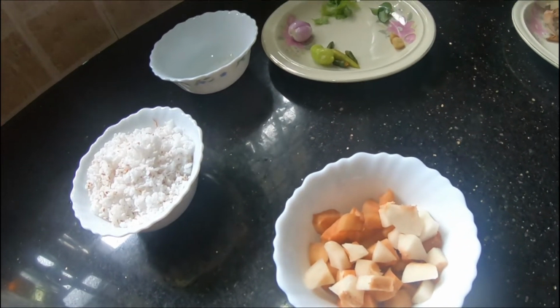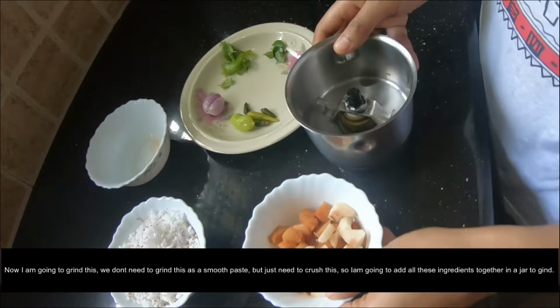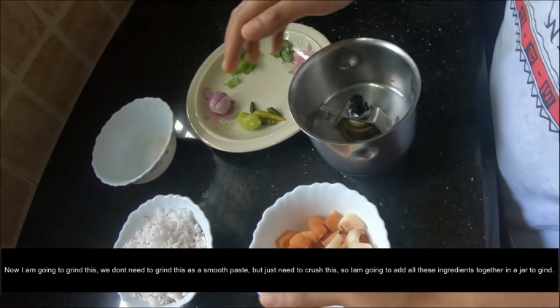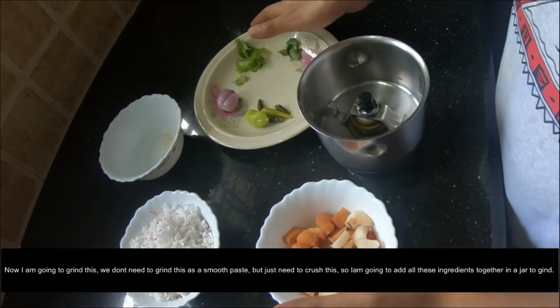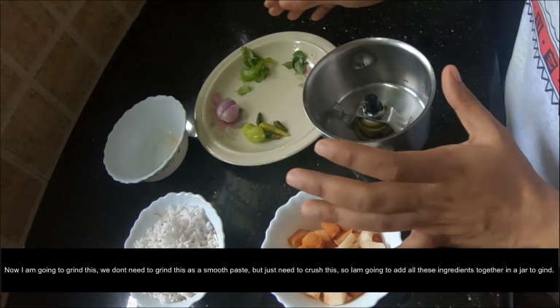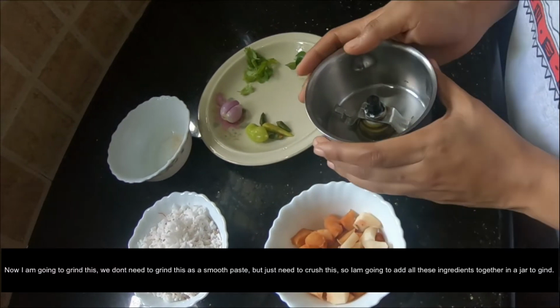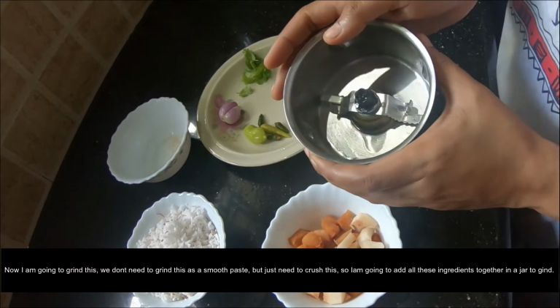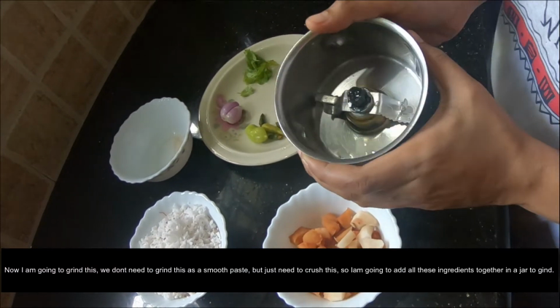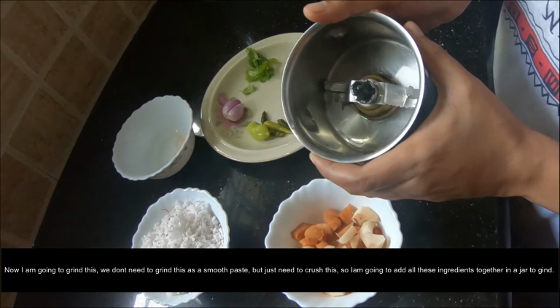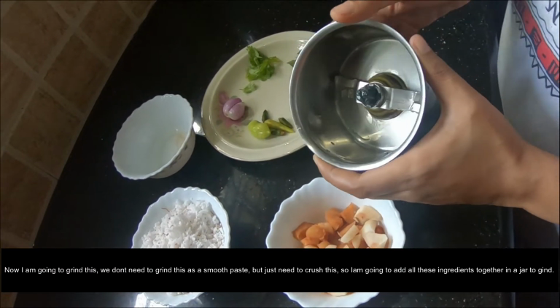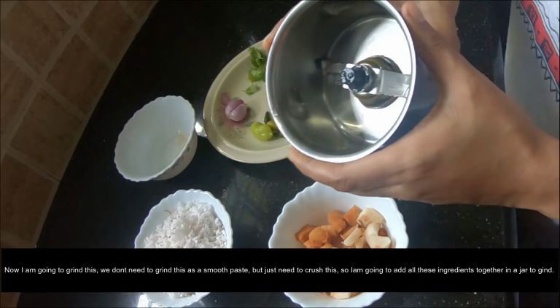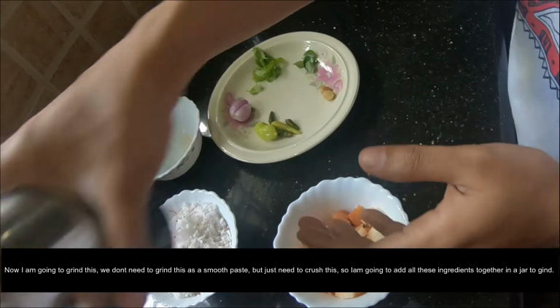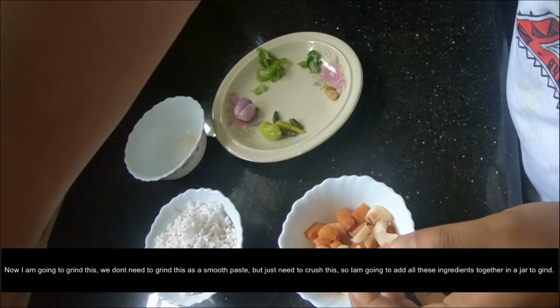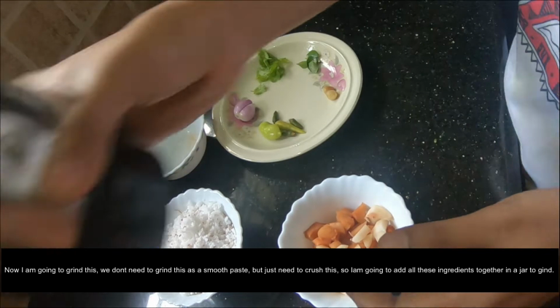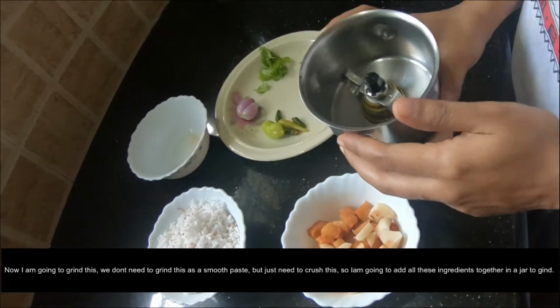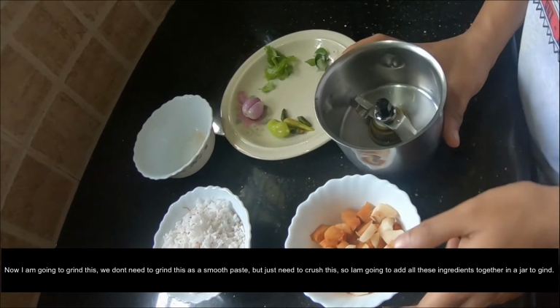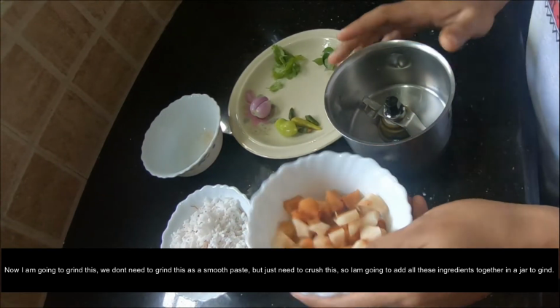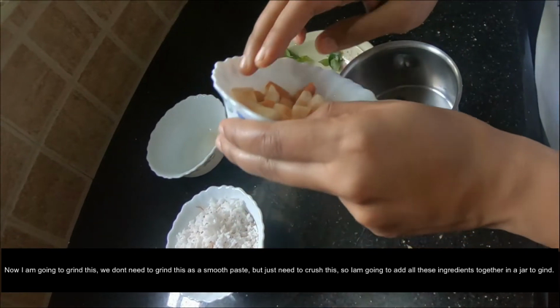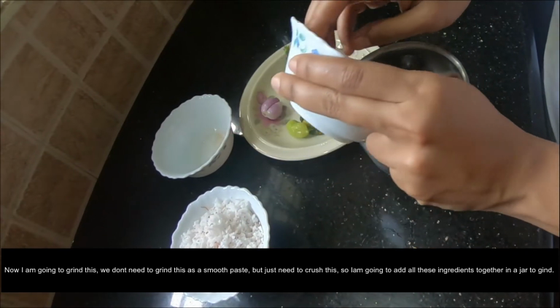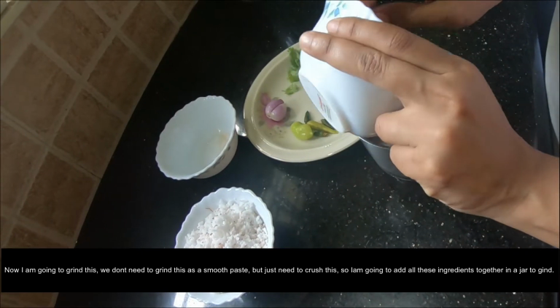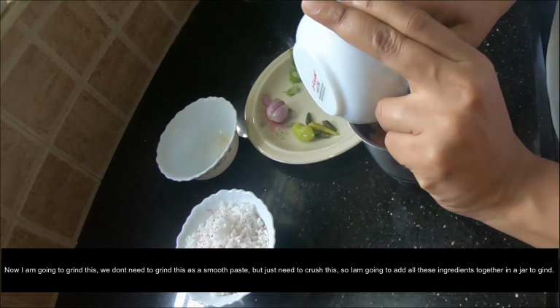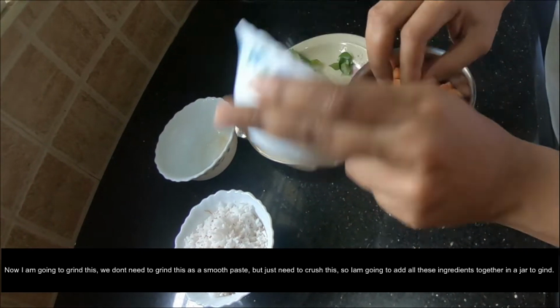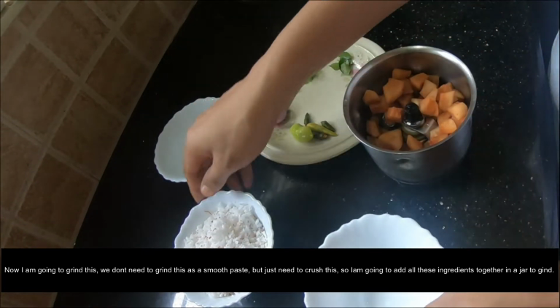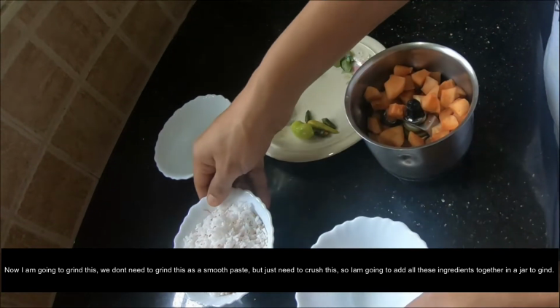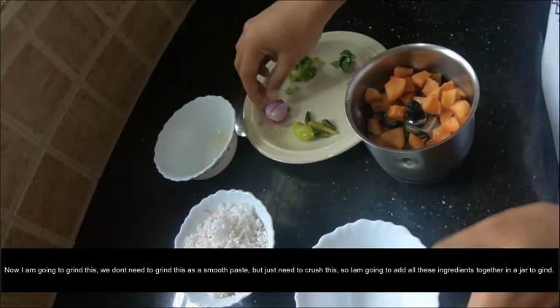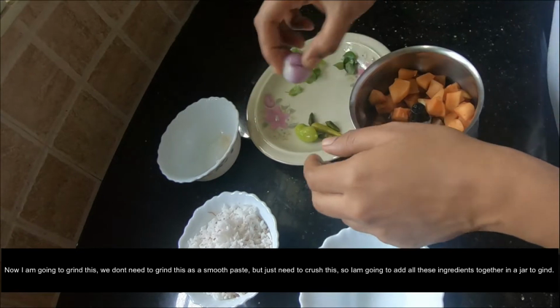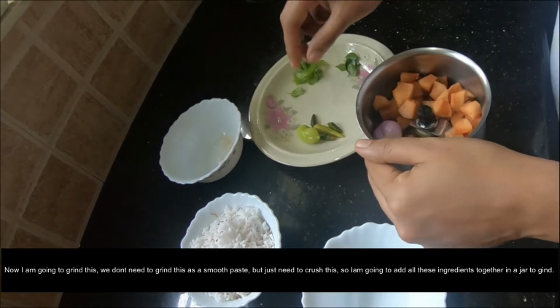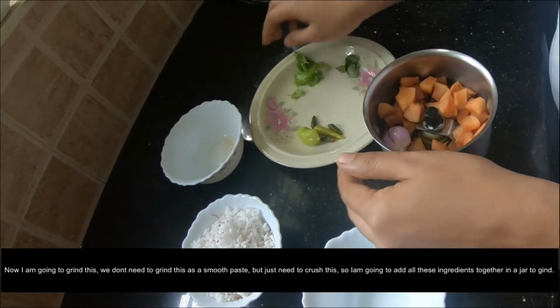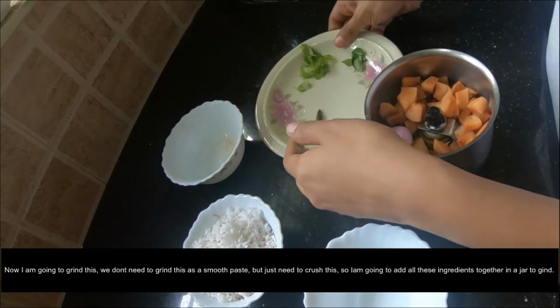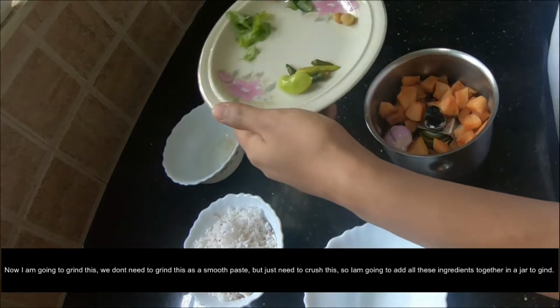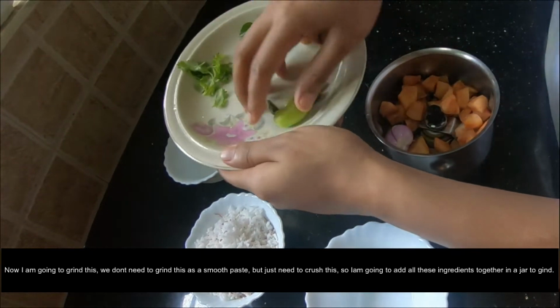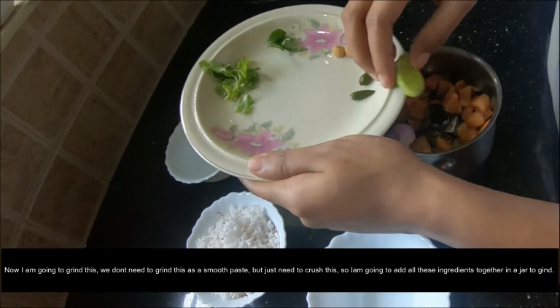I am going to mix it in a jar. Put it in the pot, in the pan, and the green onion.